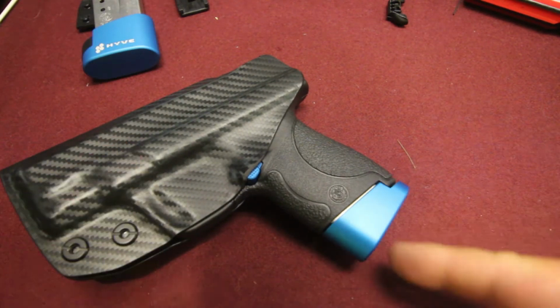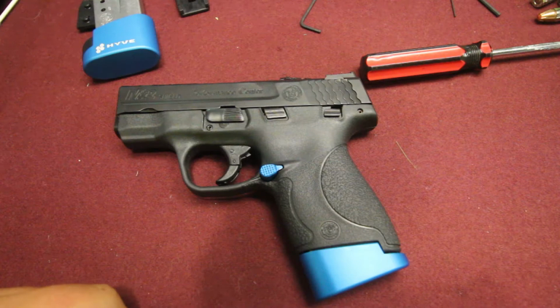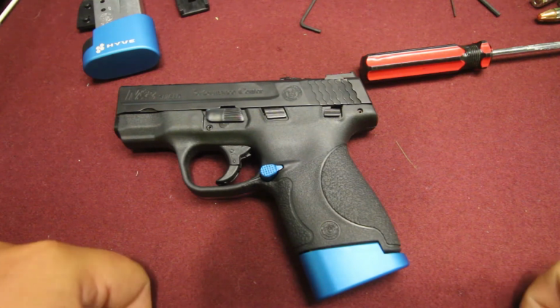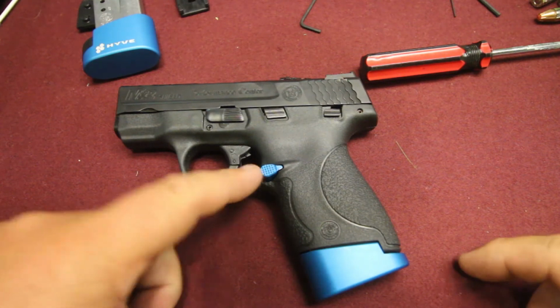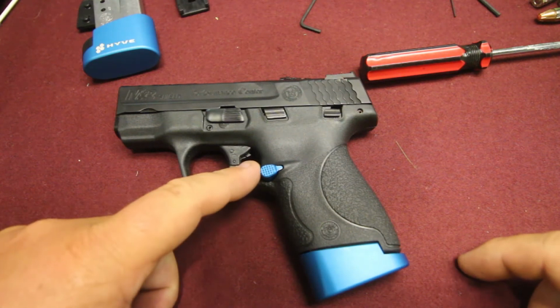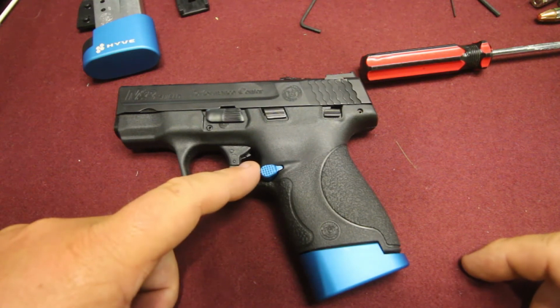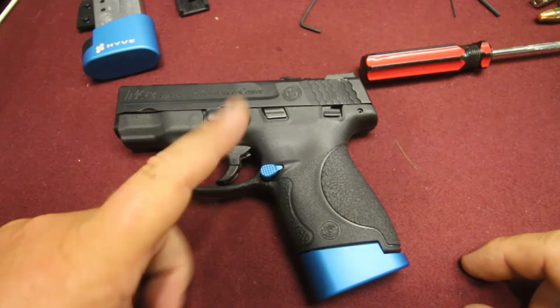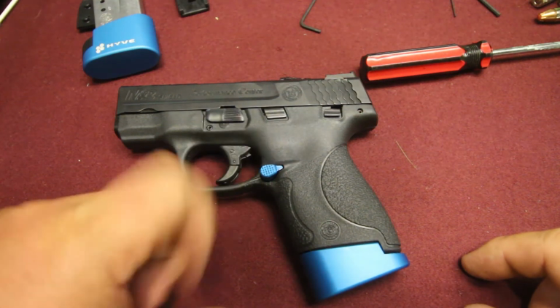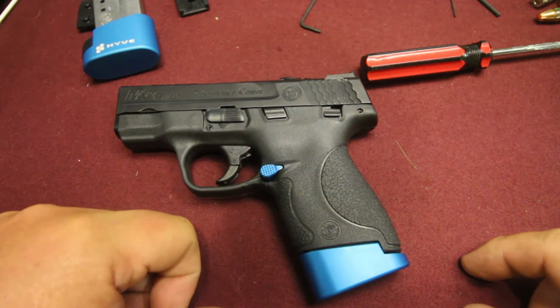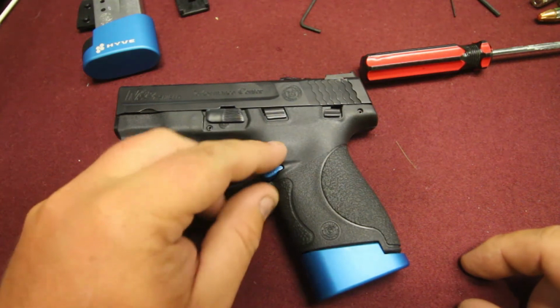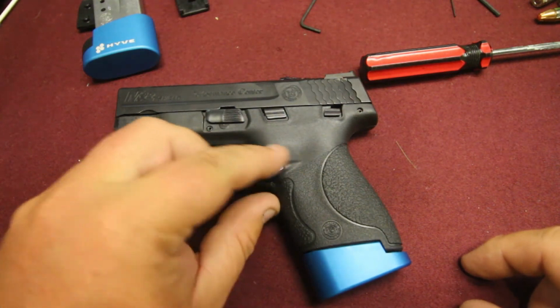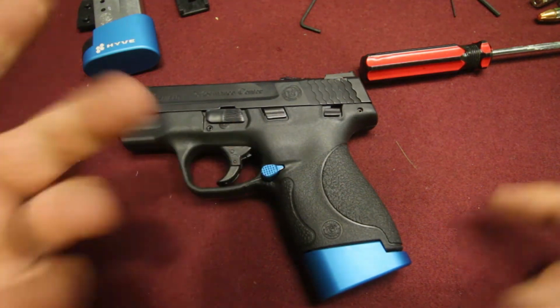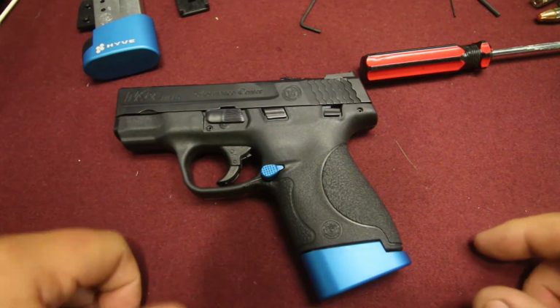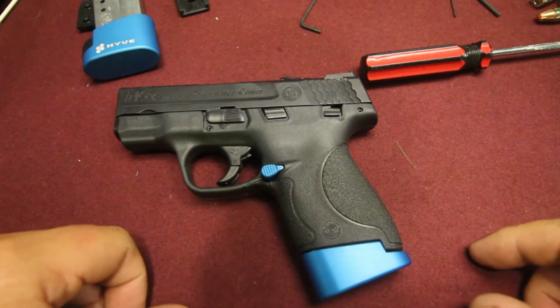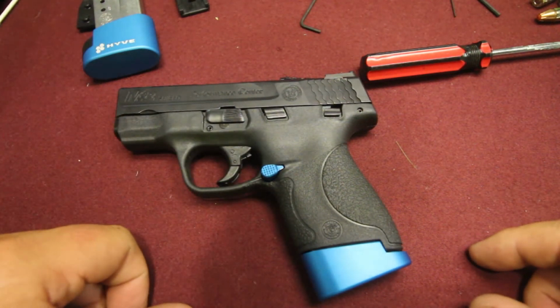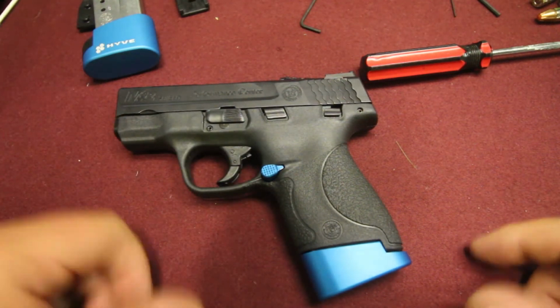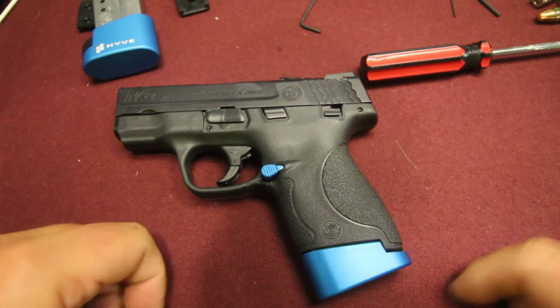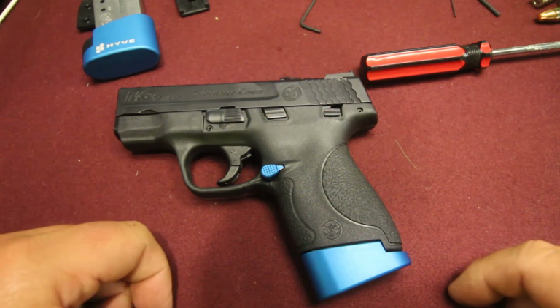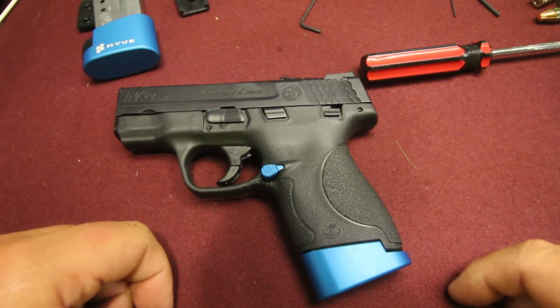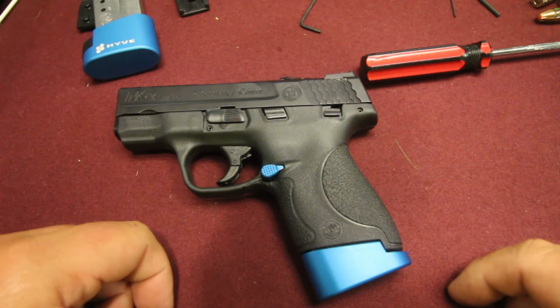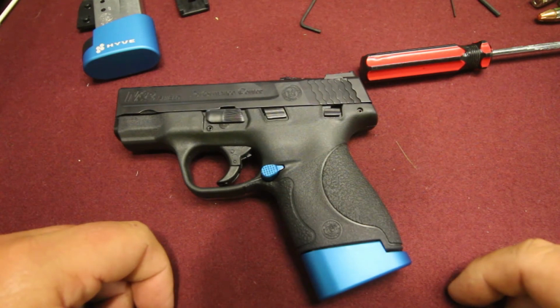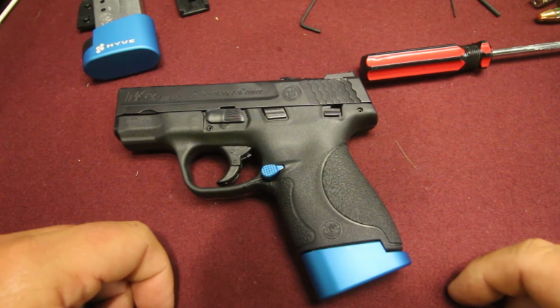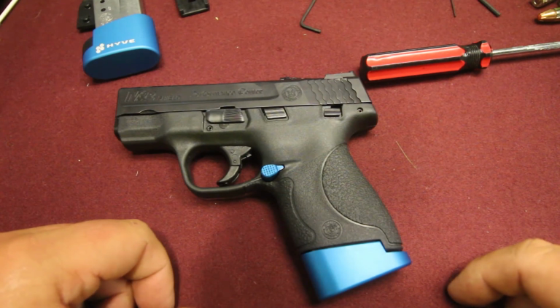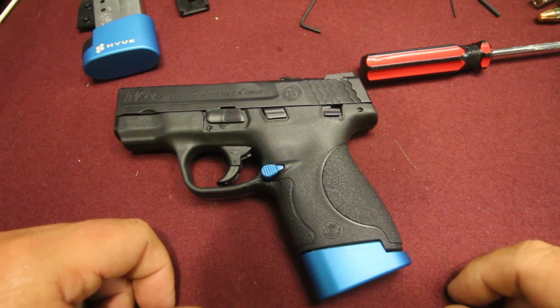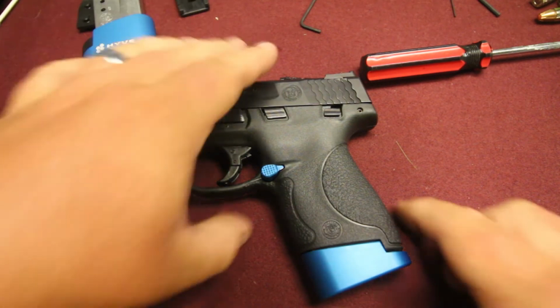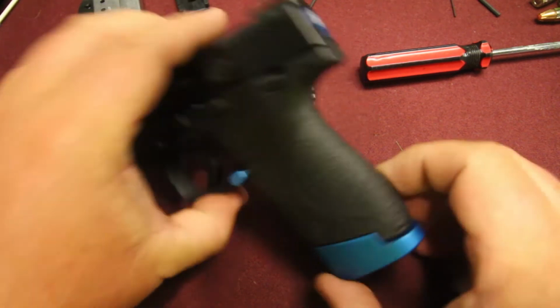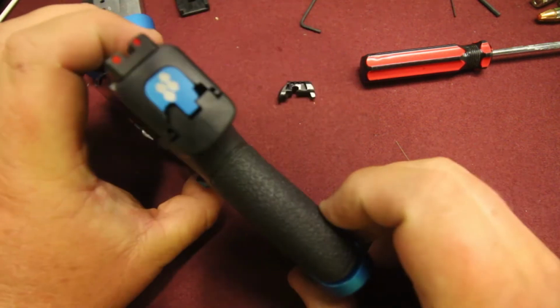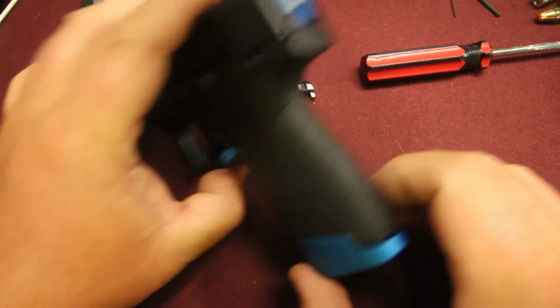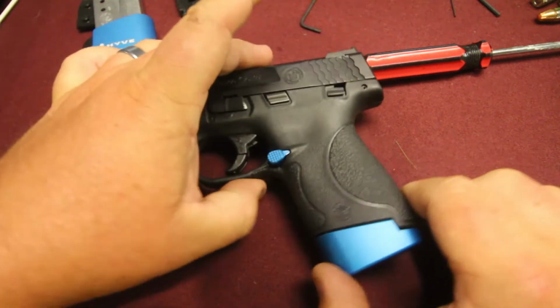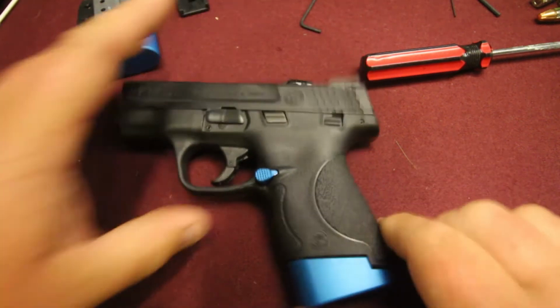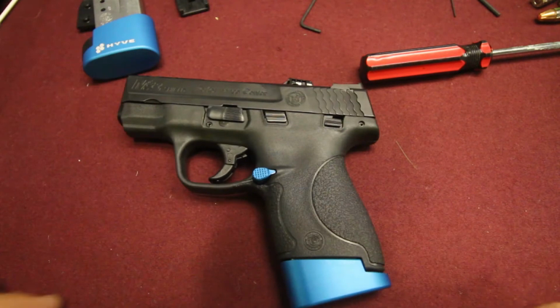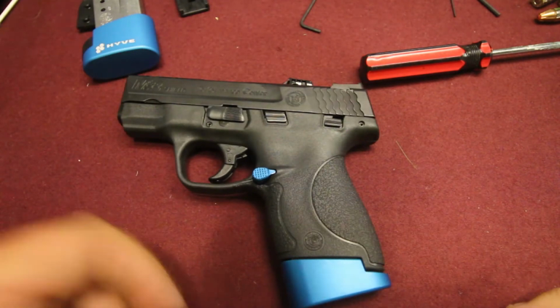There you go guys, there's the Hive Technology extended magazine release. Another super, very easy install. If you guys are wanting to do this stuff, it's very, very easy, not much to it.